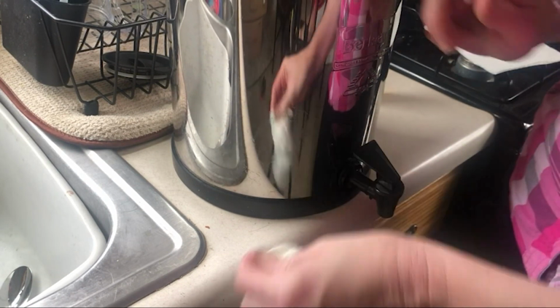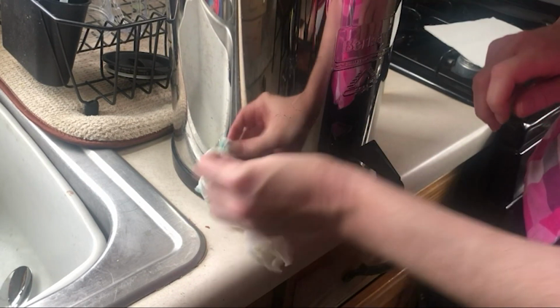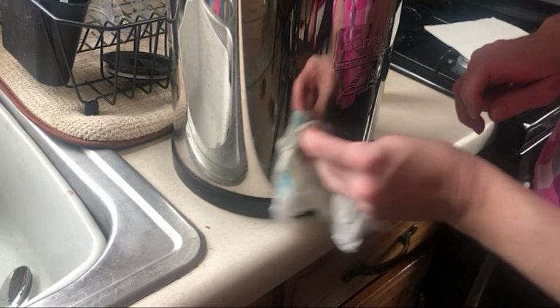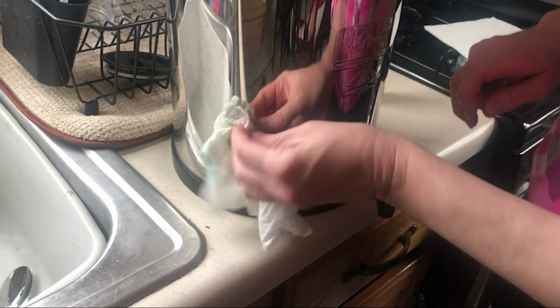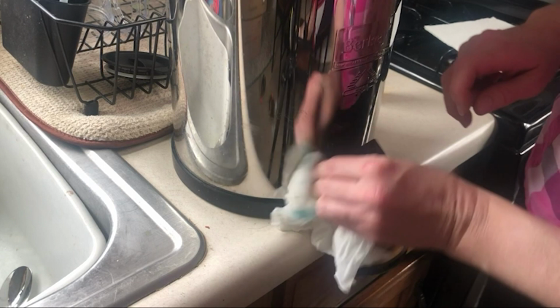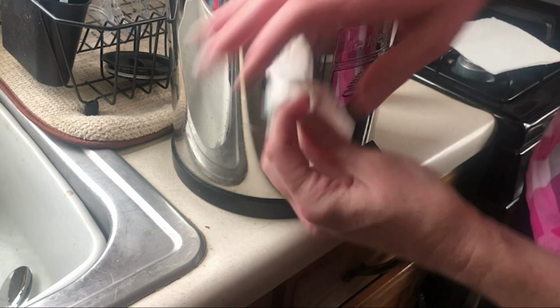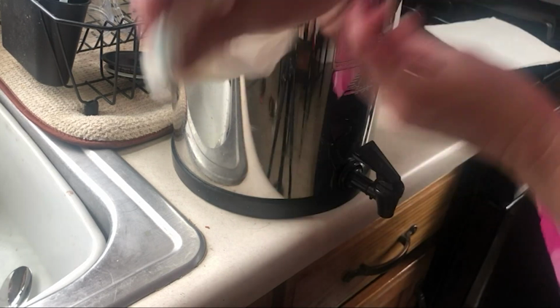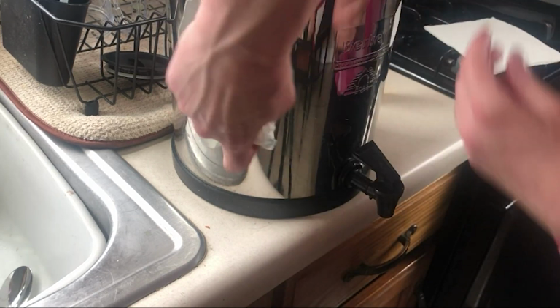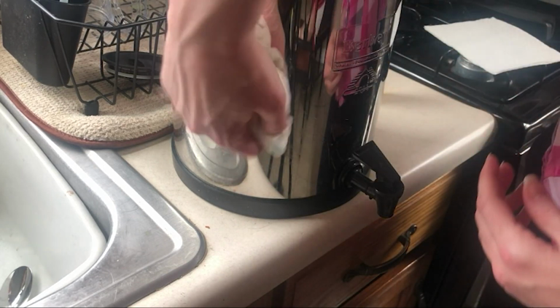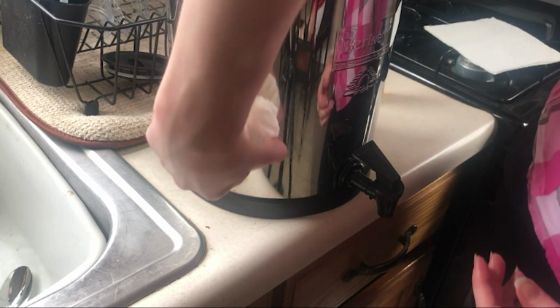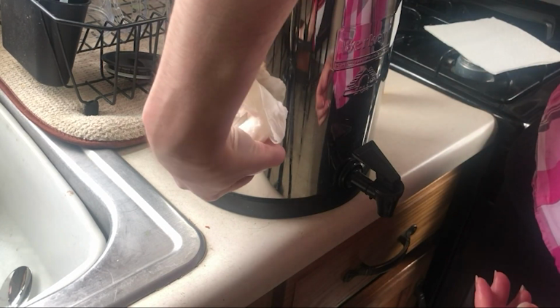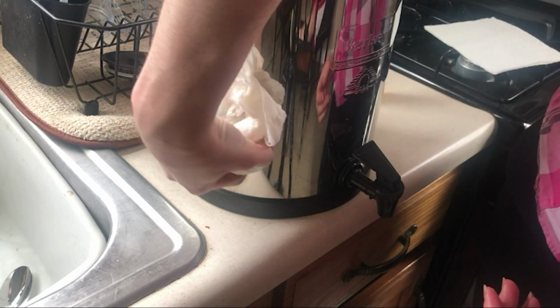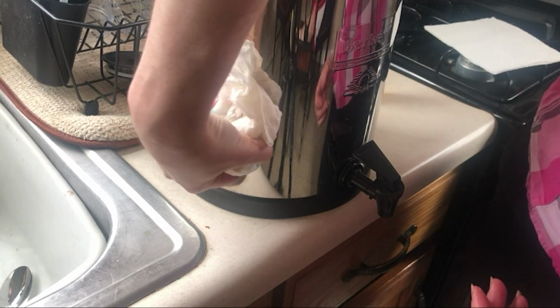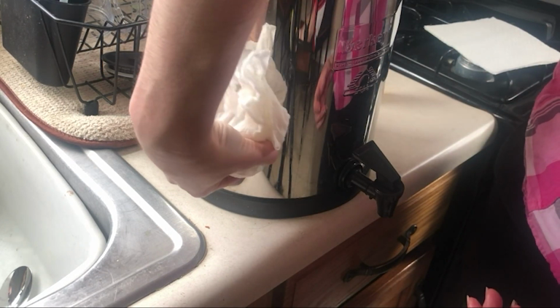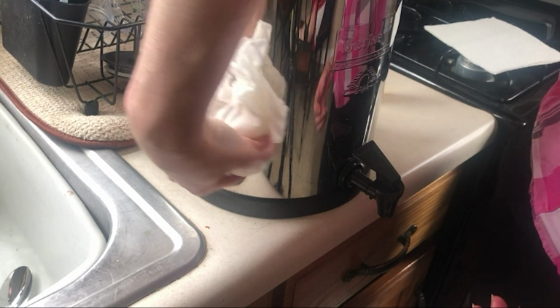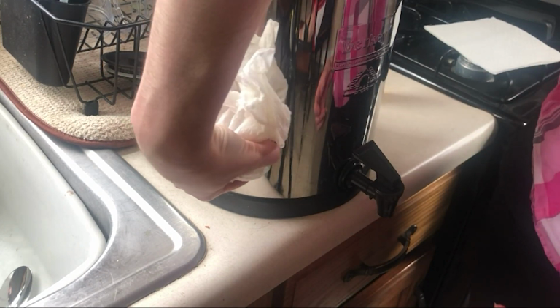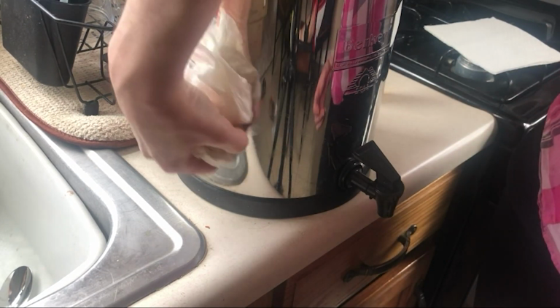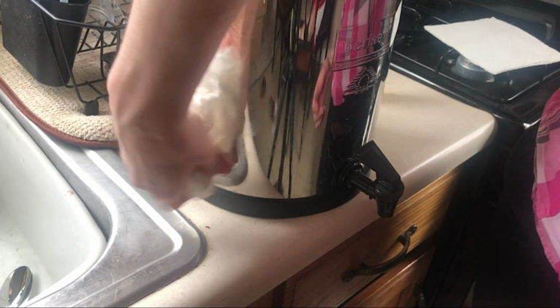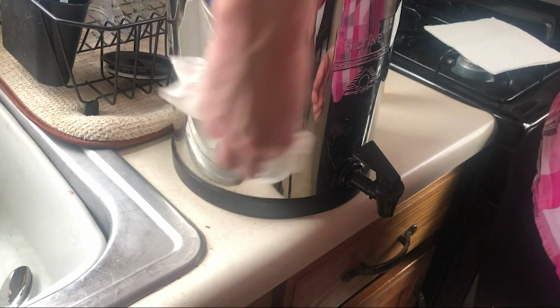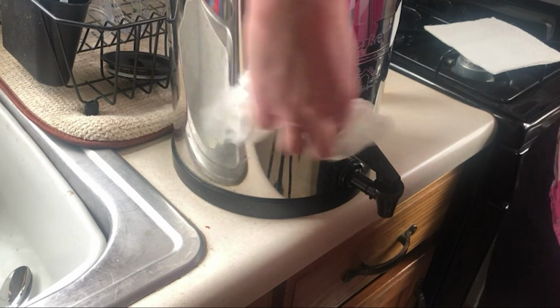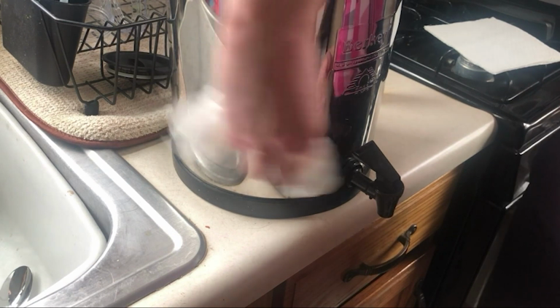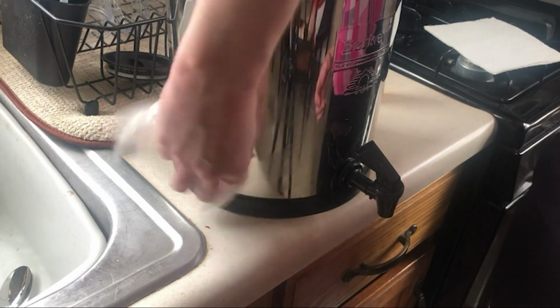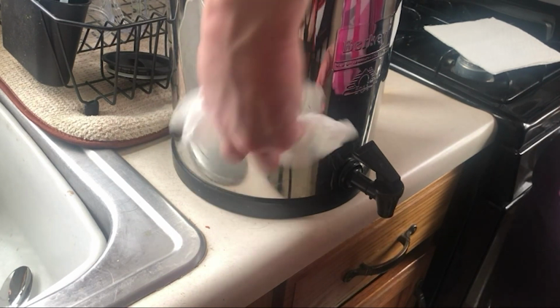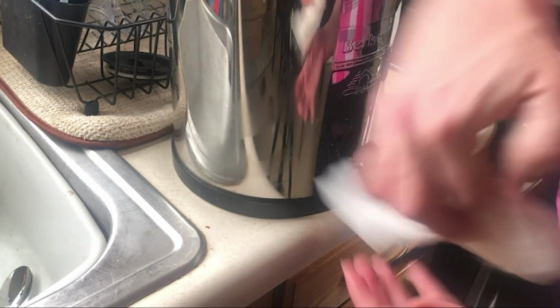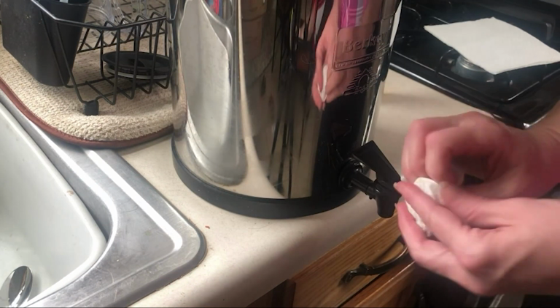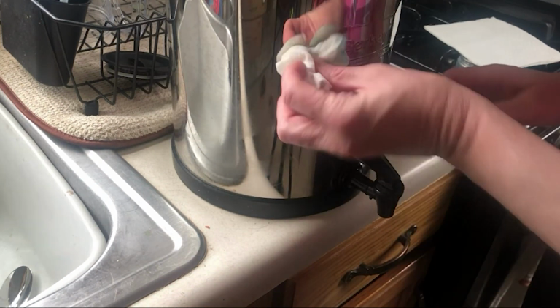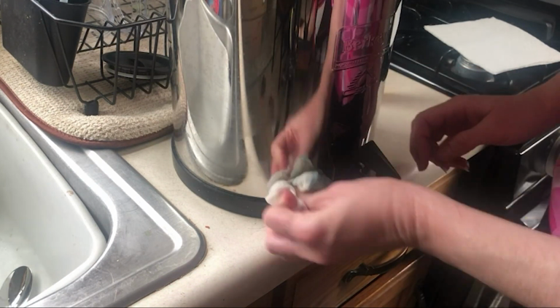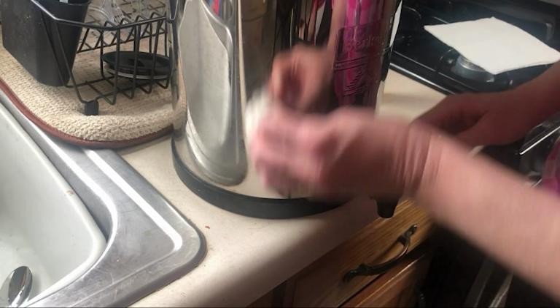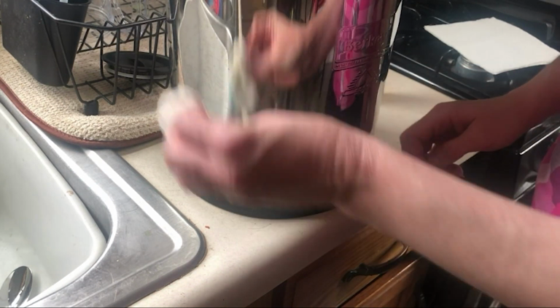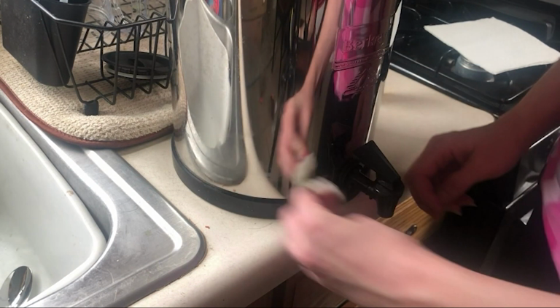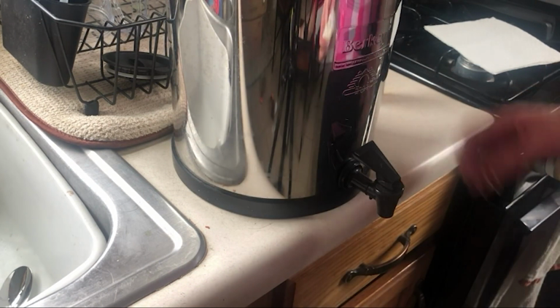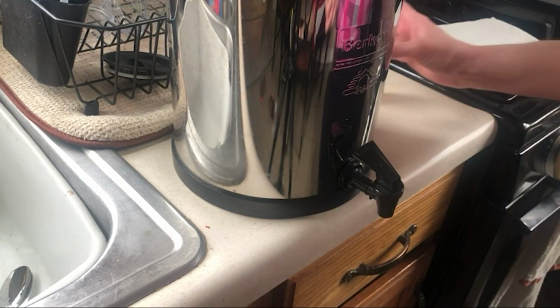I tried using a ton of different things to take that paint off and nothing would do it. Although it took a little bit of elbow grease, the Goo Gone worked perfectly.